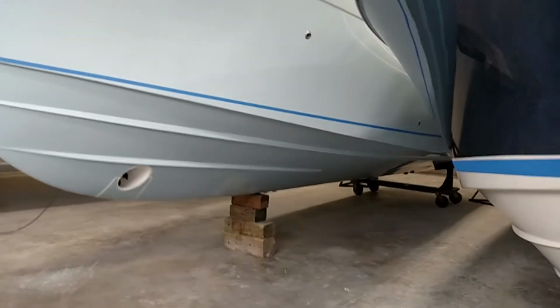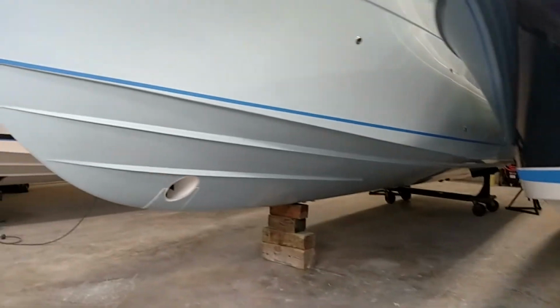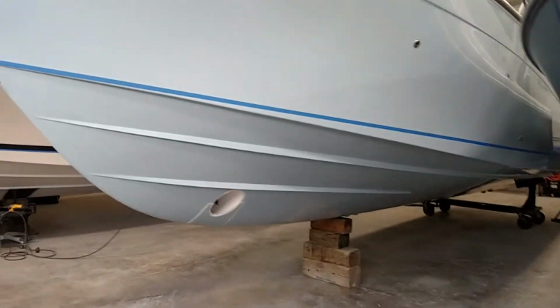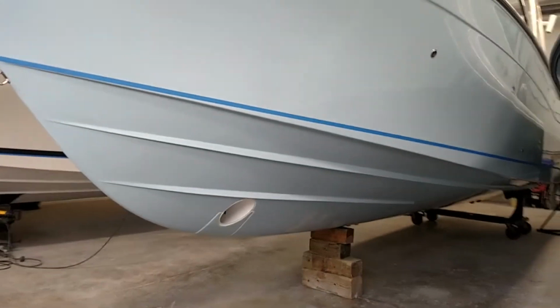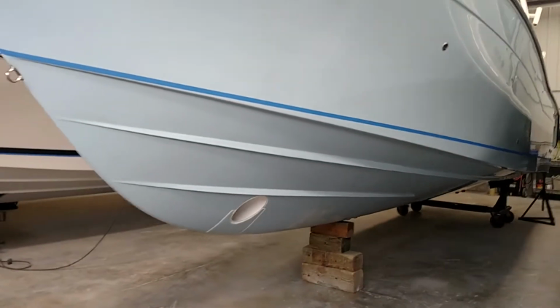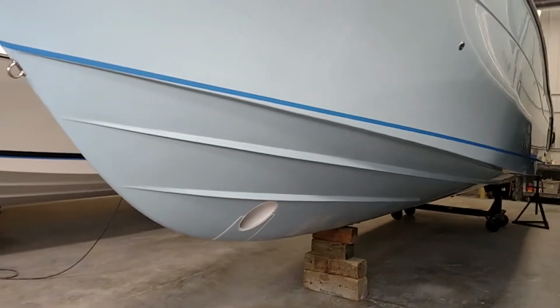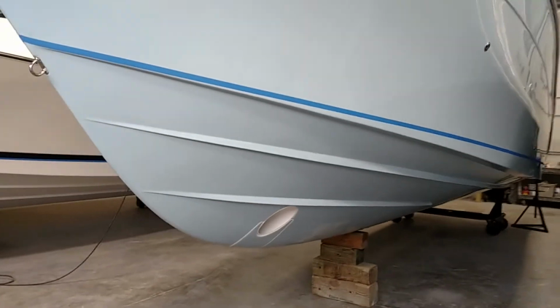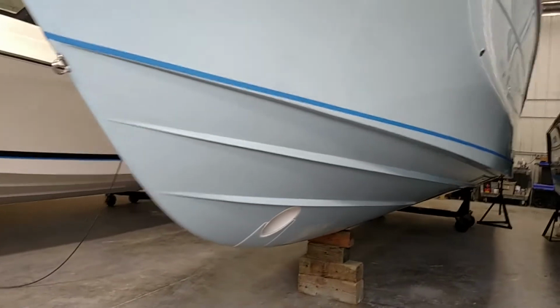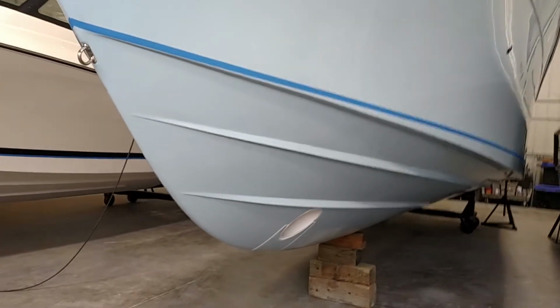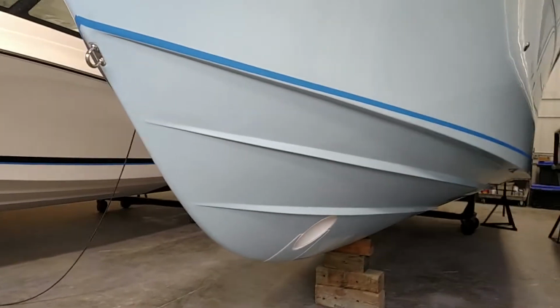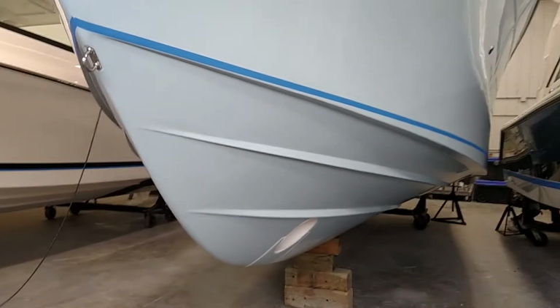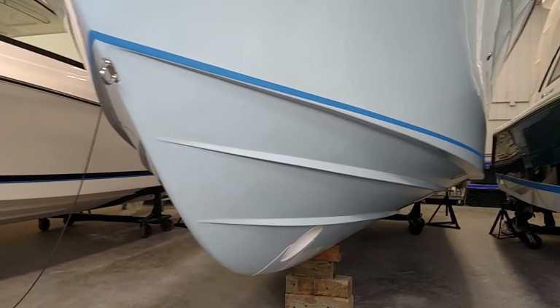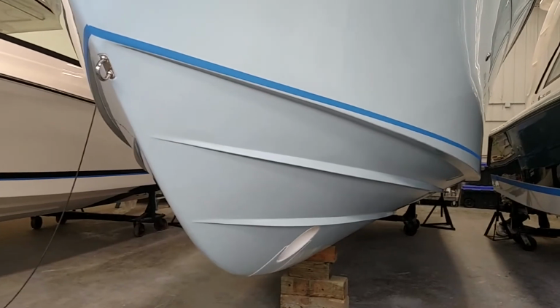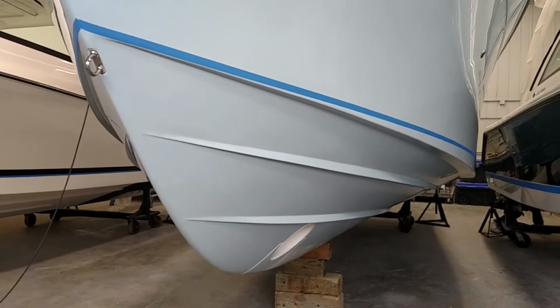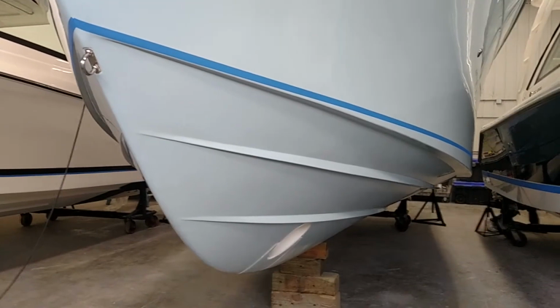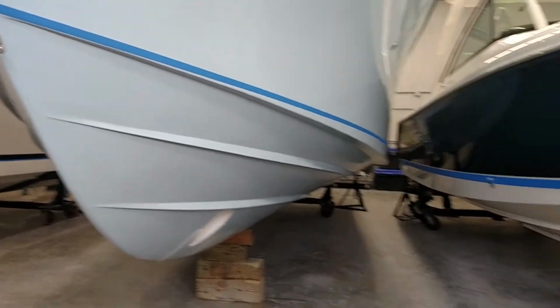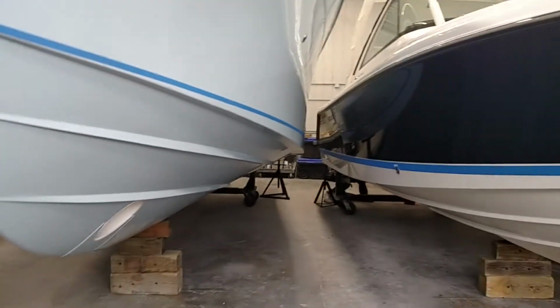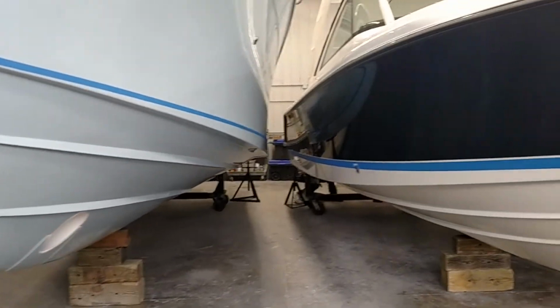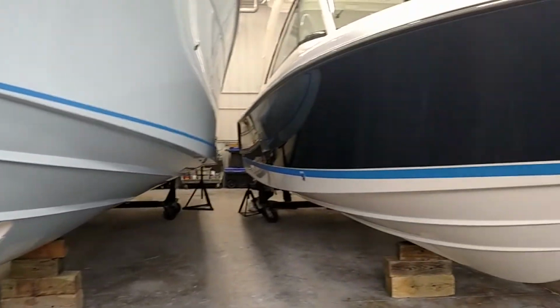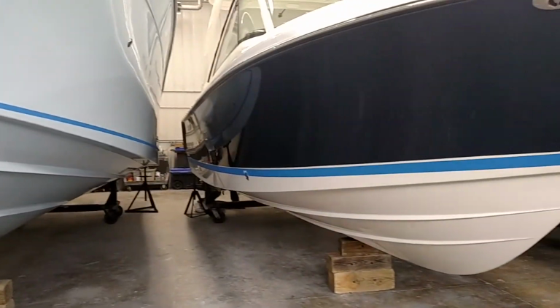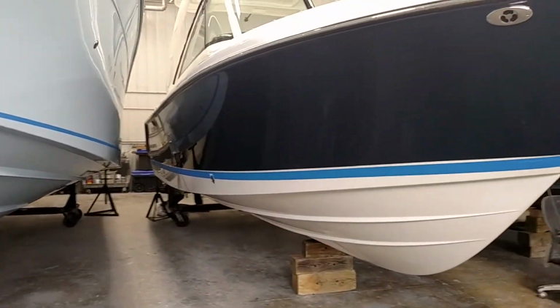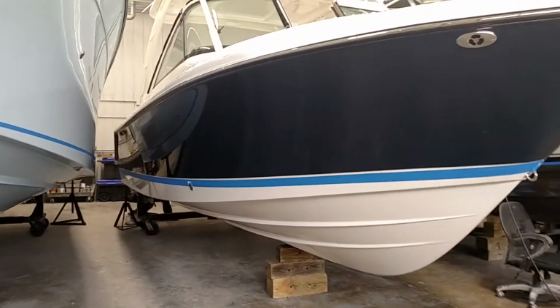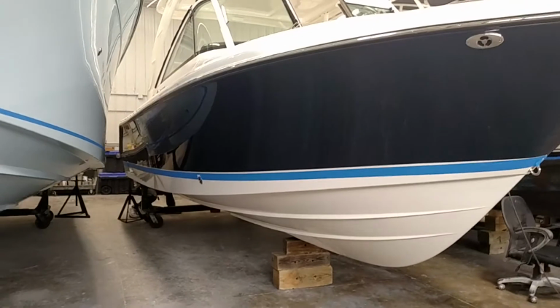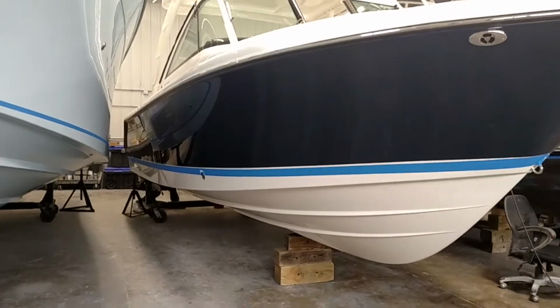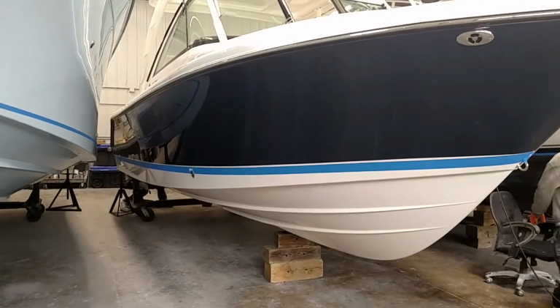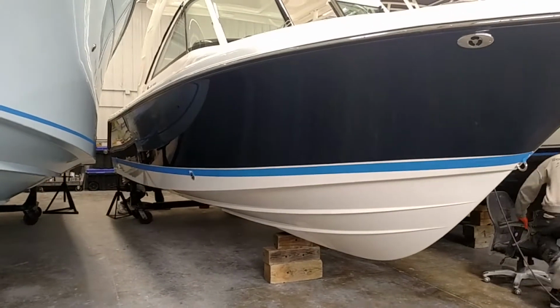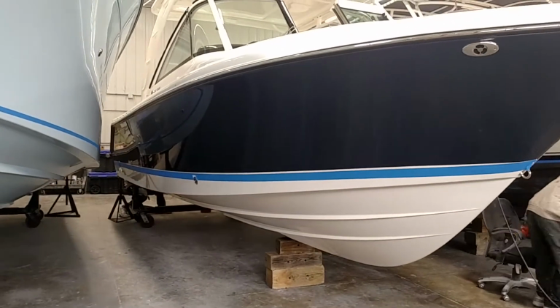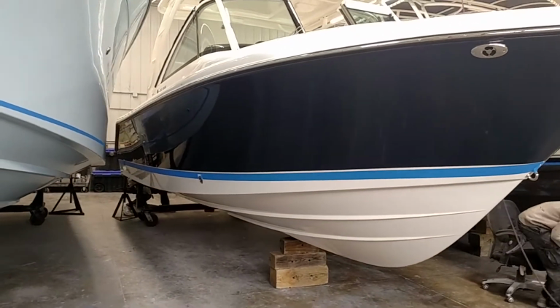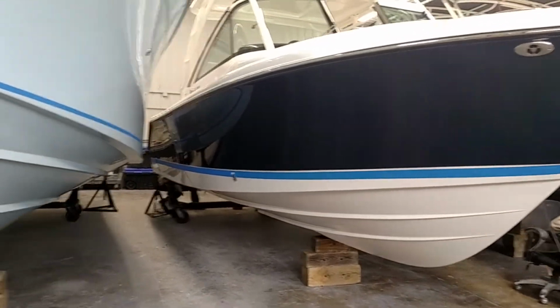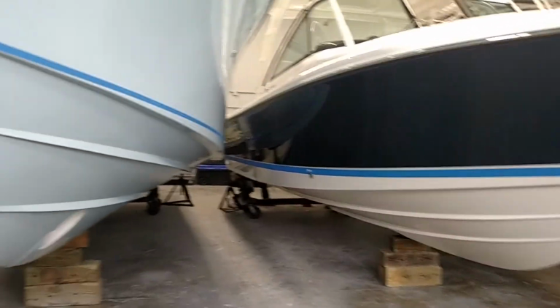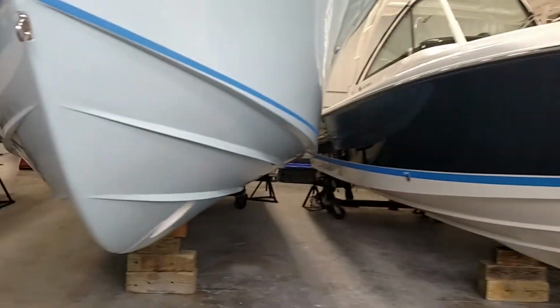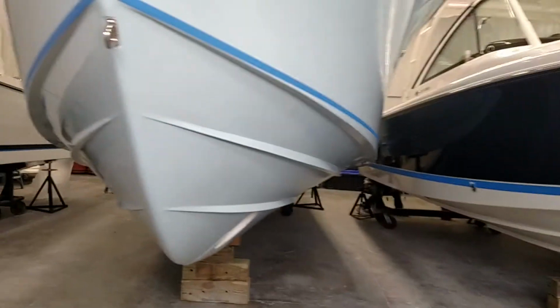We use a two-part epoxy barrier coat system — several coats of that, I think four to five coats. You can see there's blue masking tape here to tape off the bottom paint where the water level is.